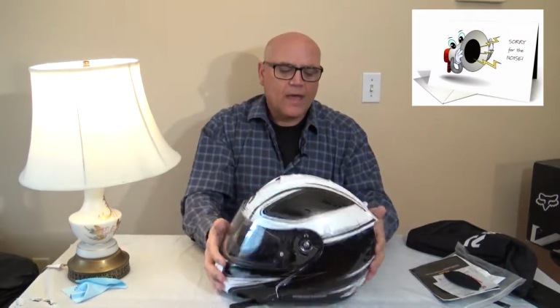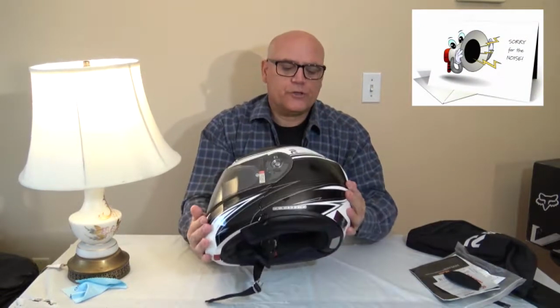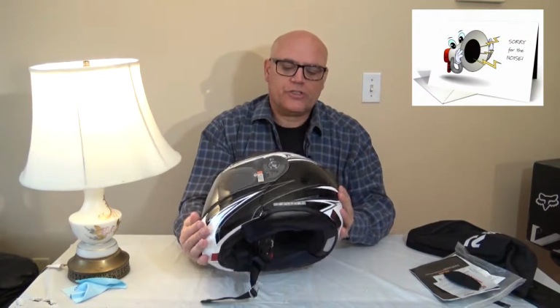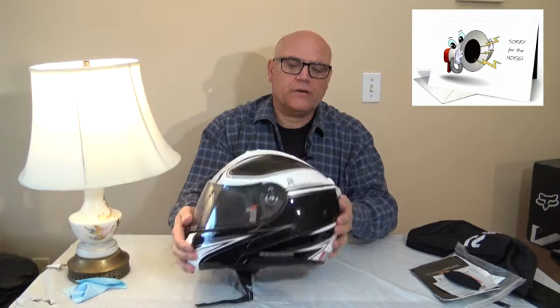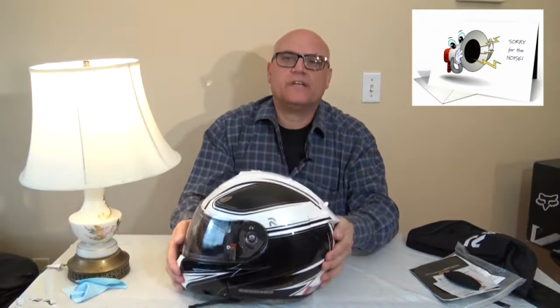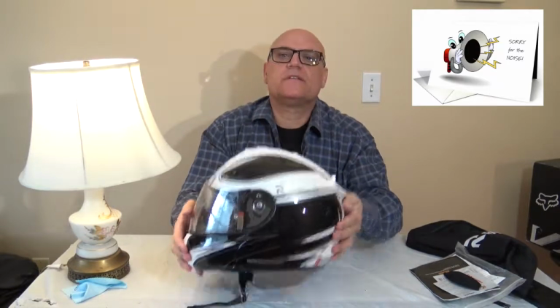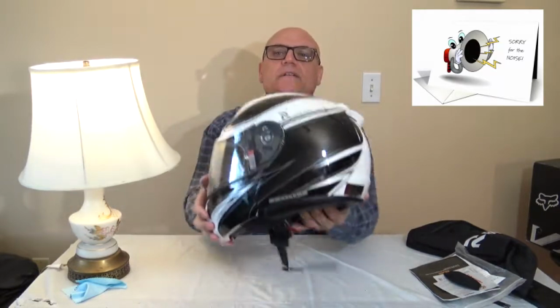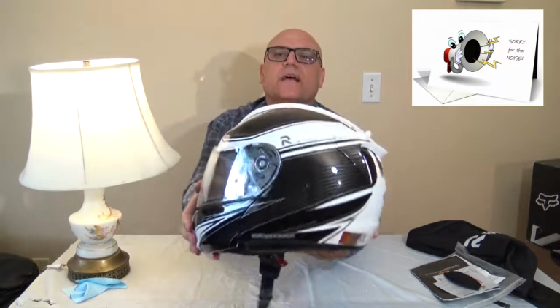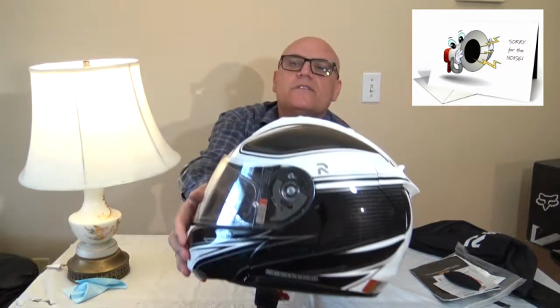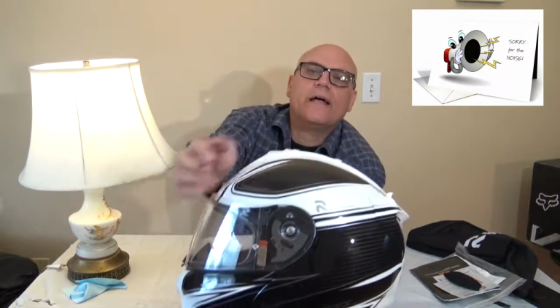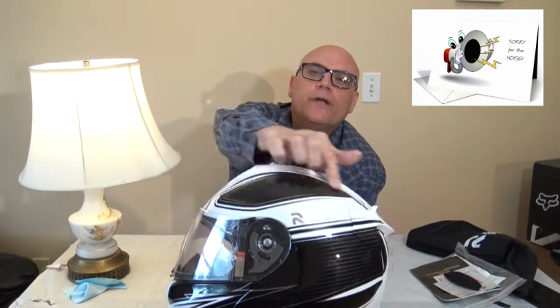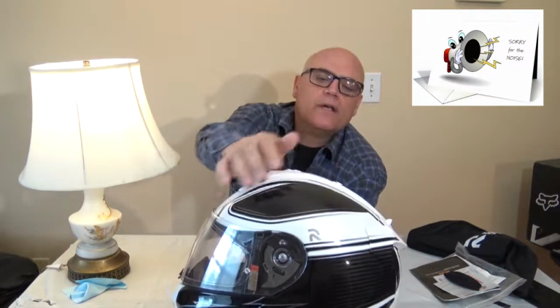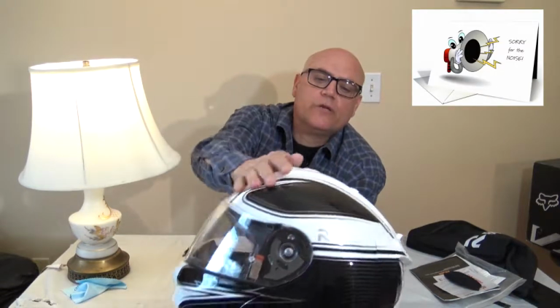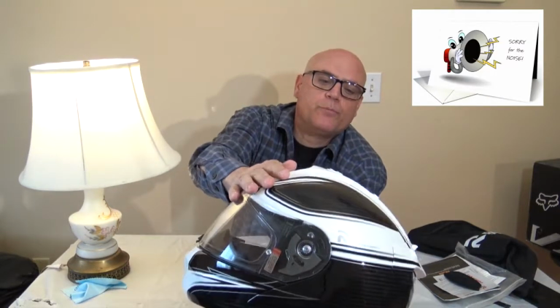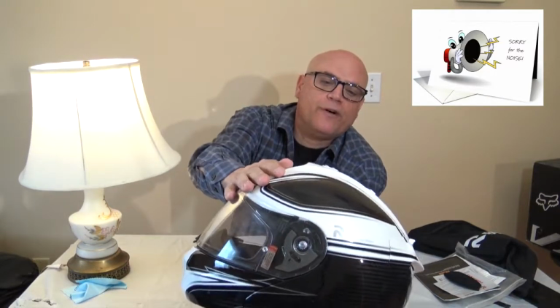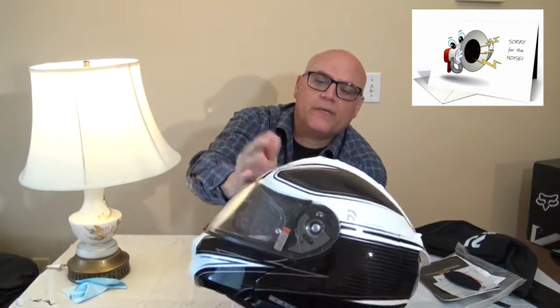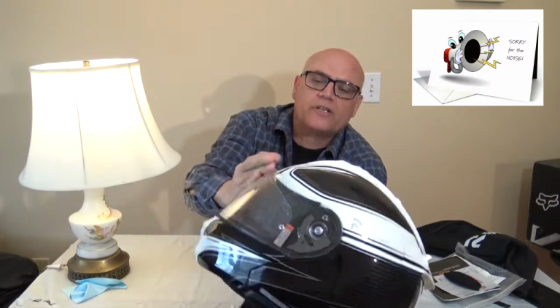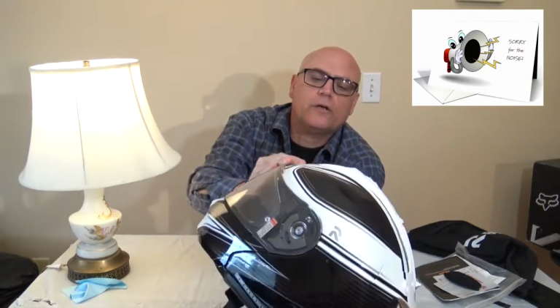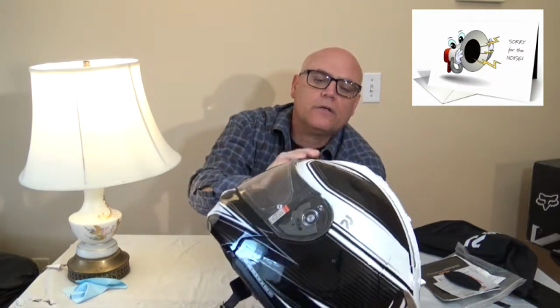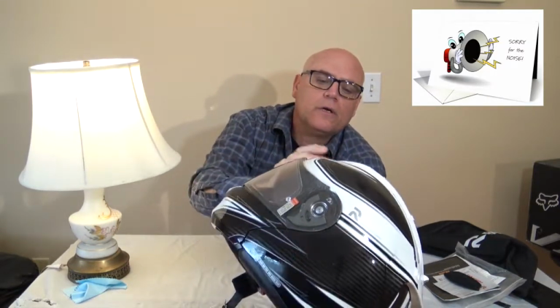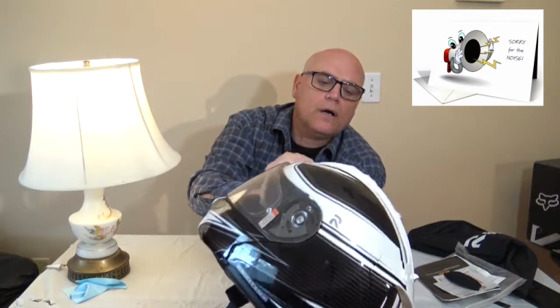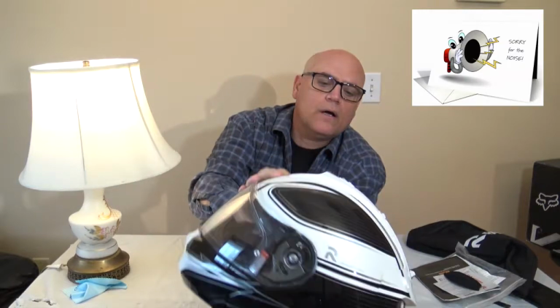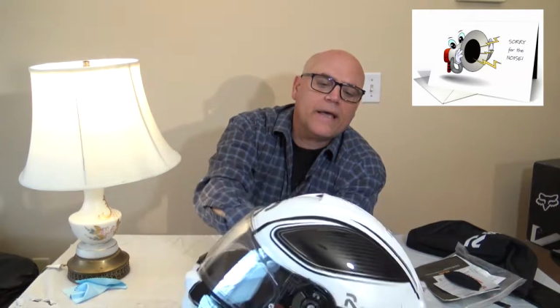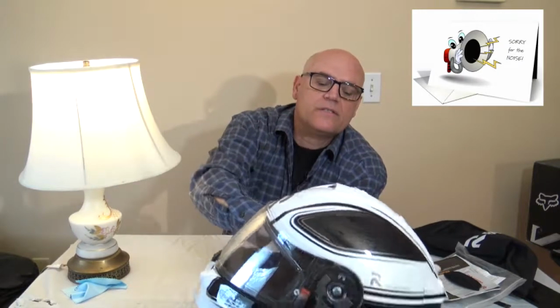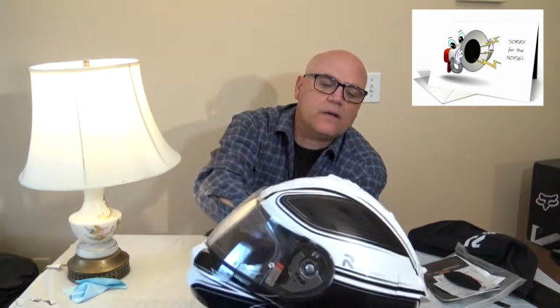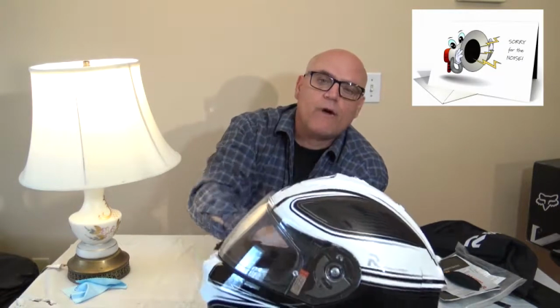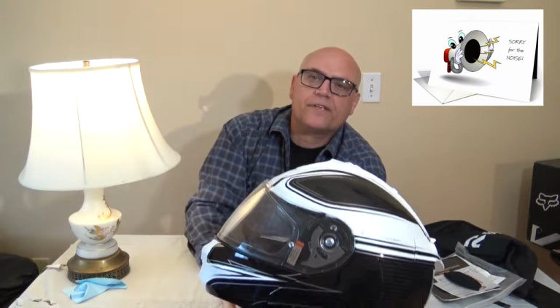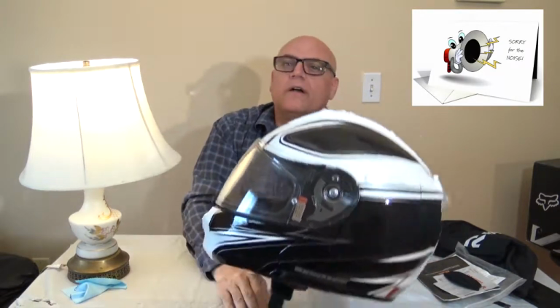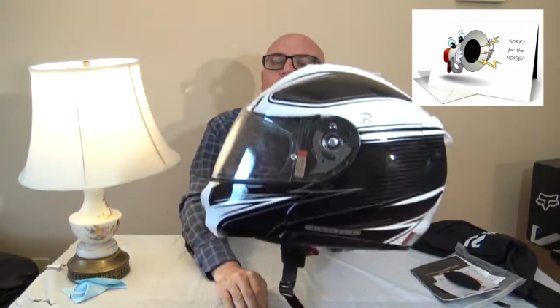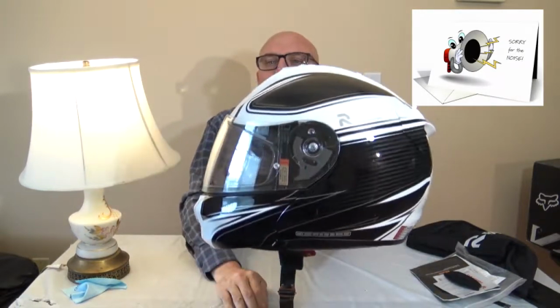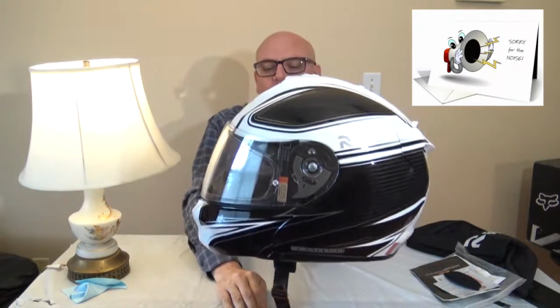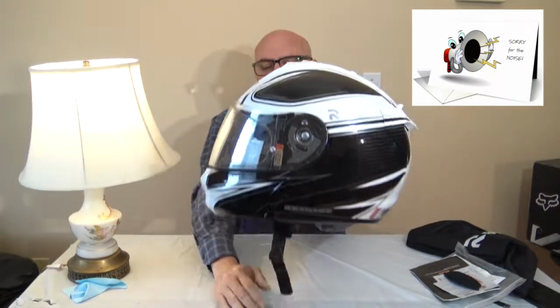As you can see here, there's nice lettering. It's really a beautiful helmet — nice color, nice graphics on it. Very nice. Good chin strap.